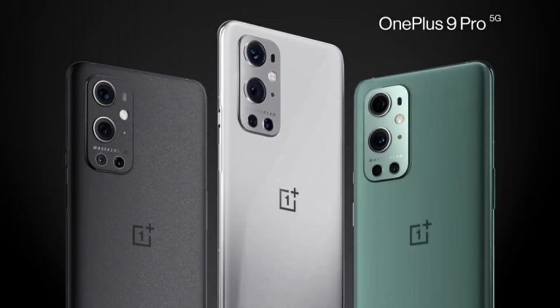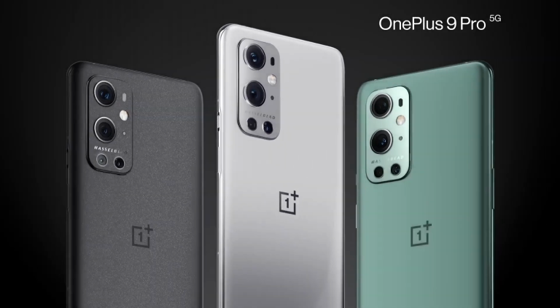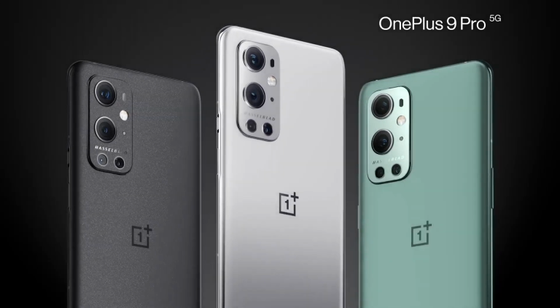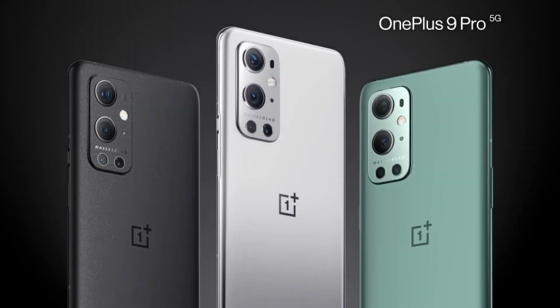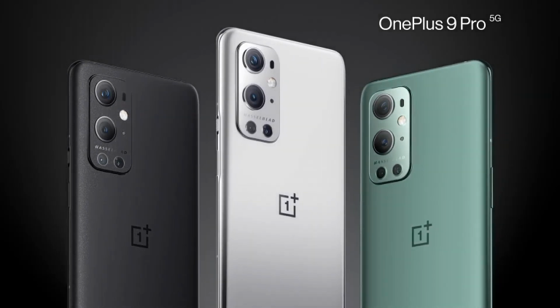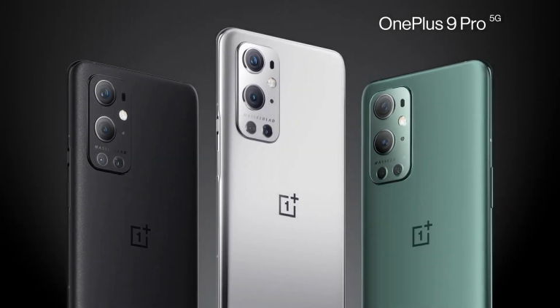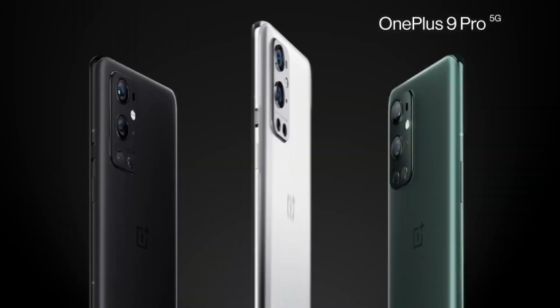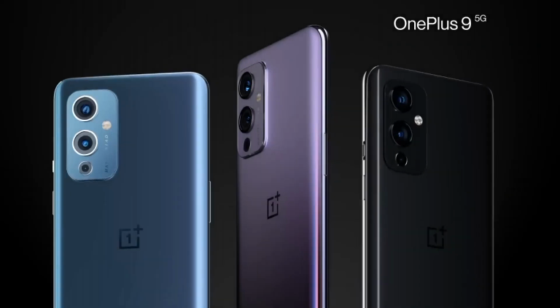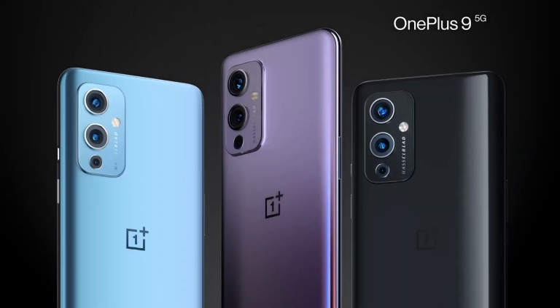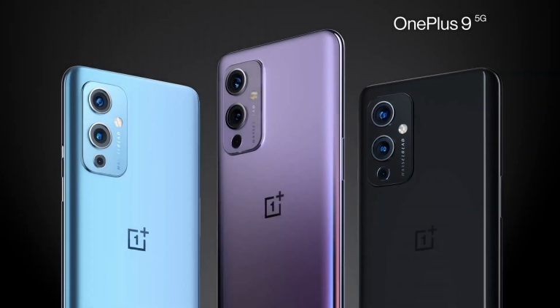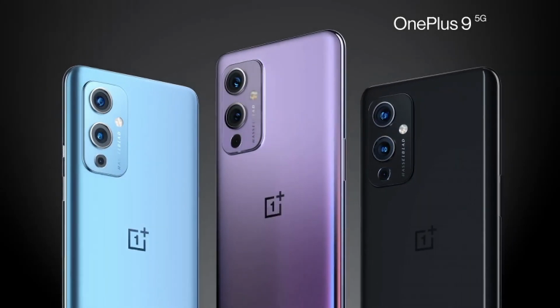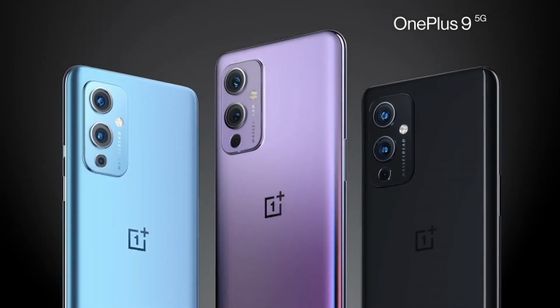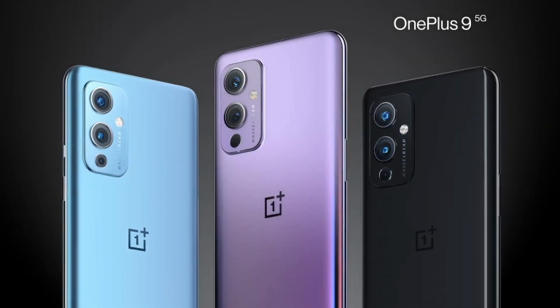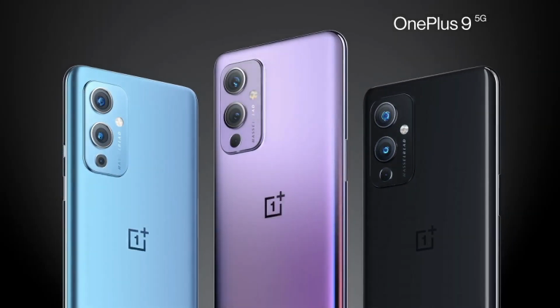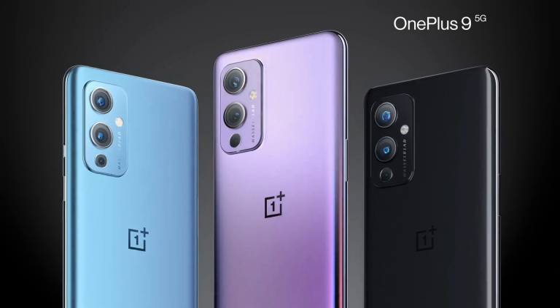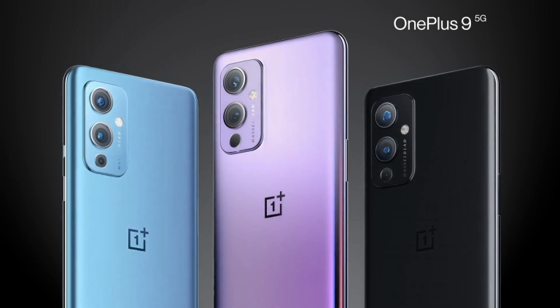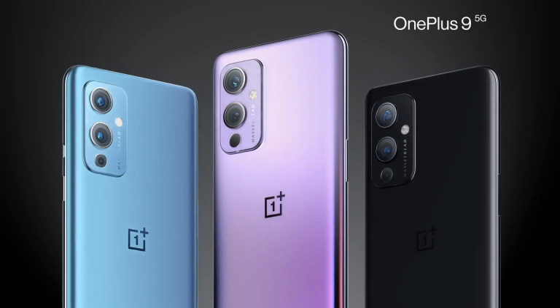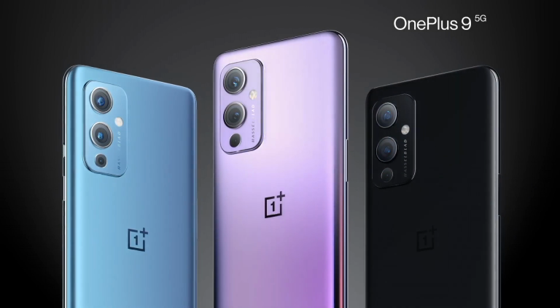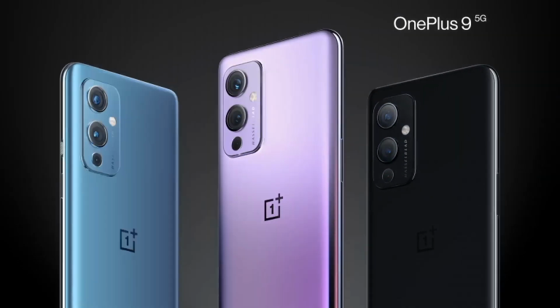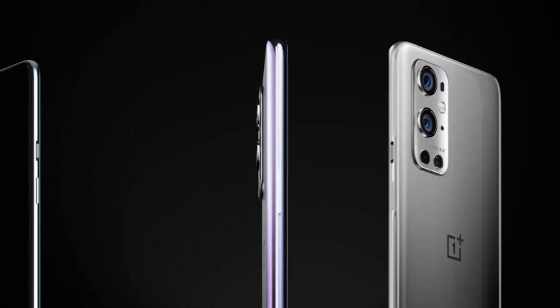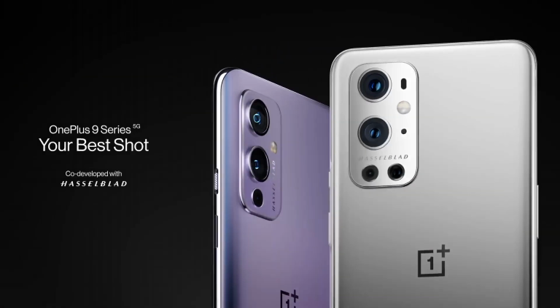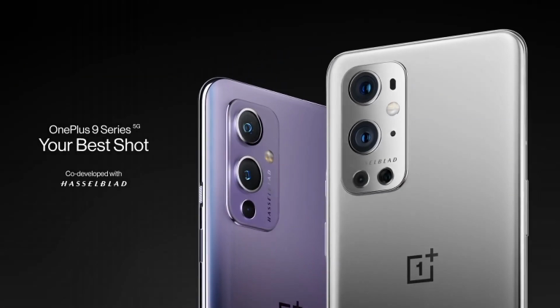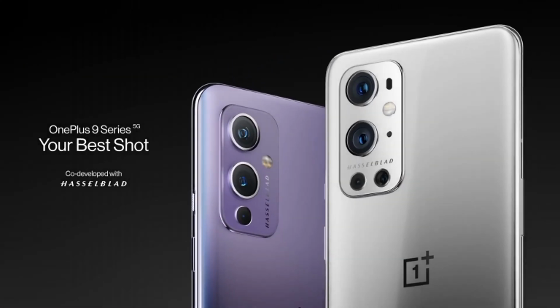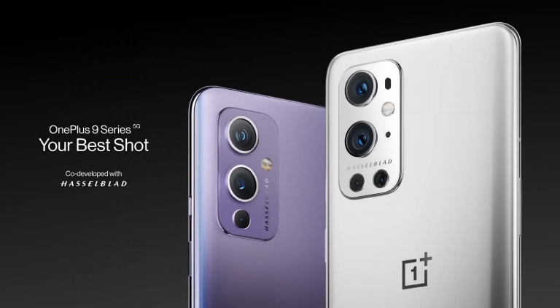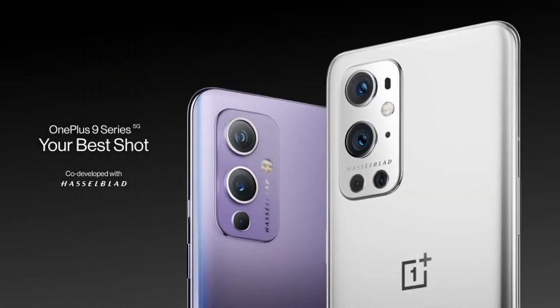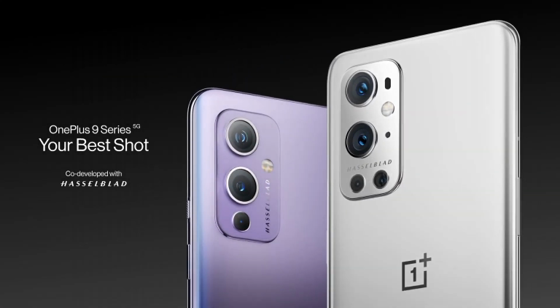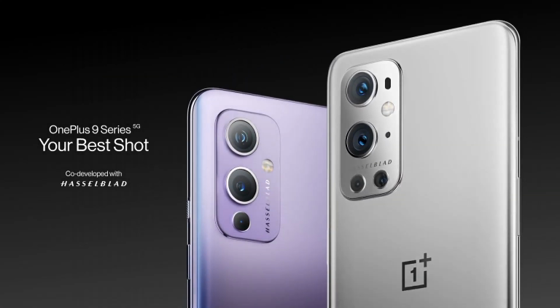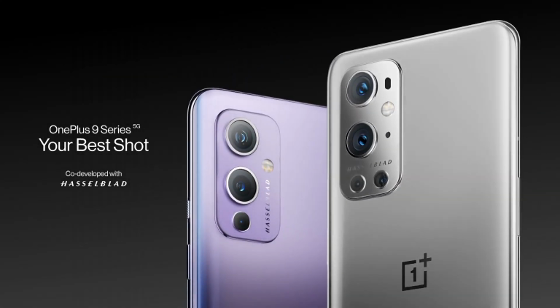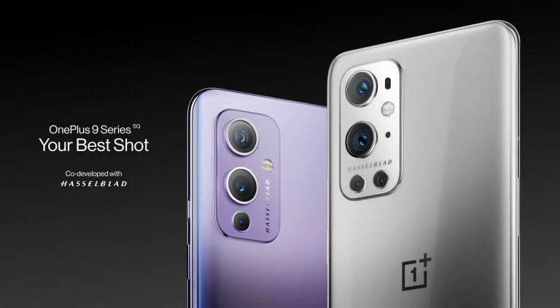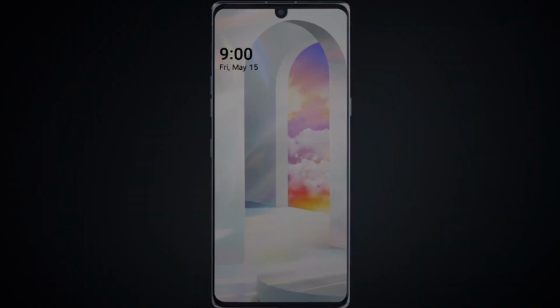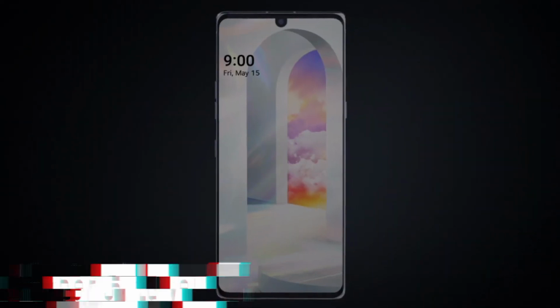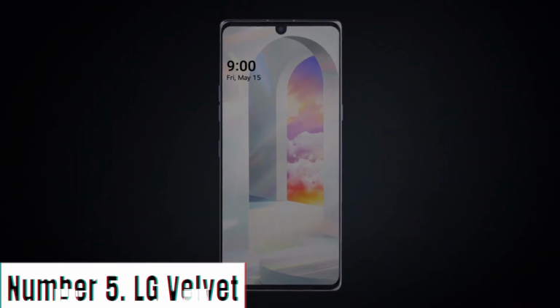With 5G capabilities, exceptional photography, and powerful performance, the OnePlus 9 is an ideal choice for those seeking a top-tier smartphone experience.